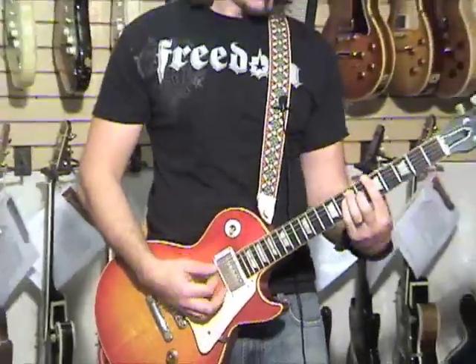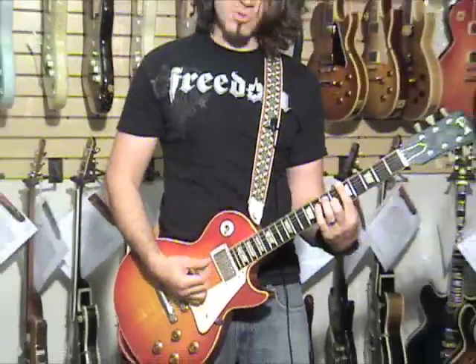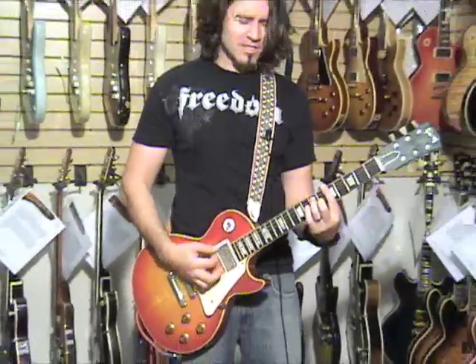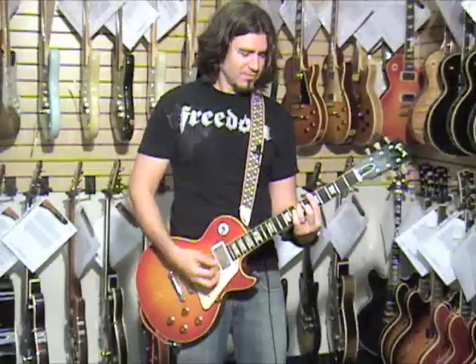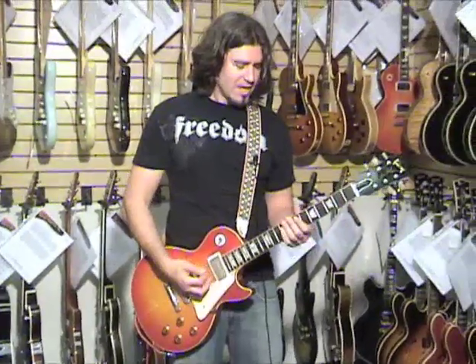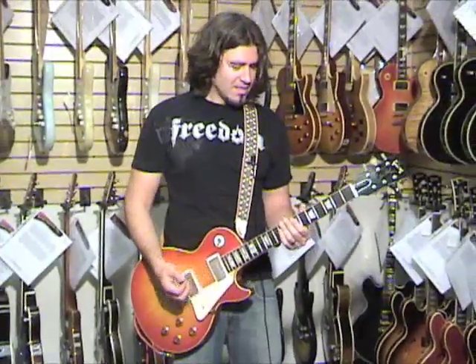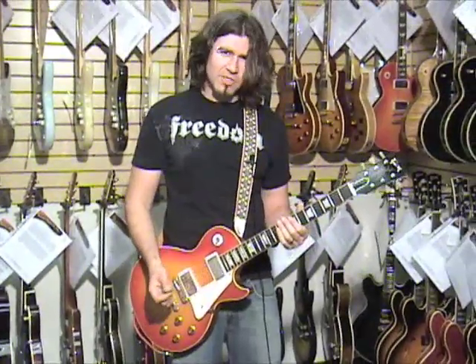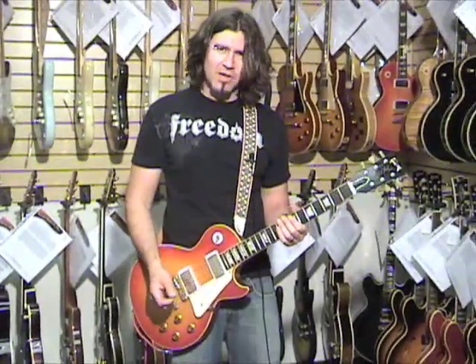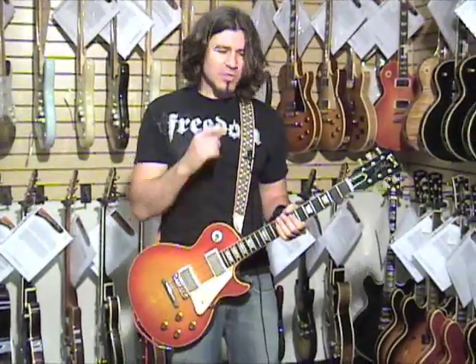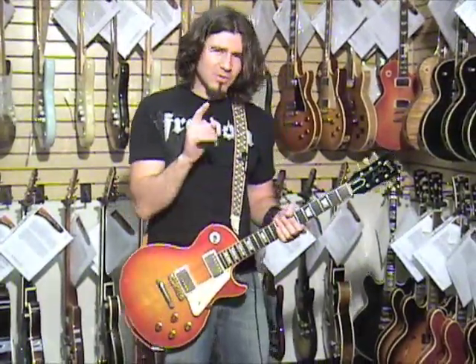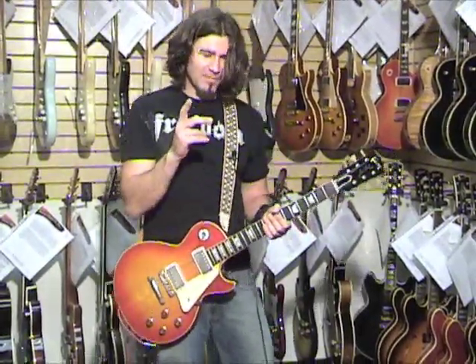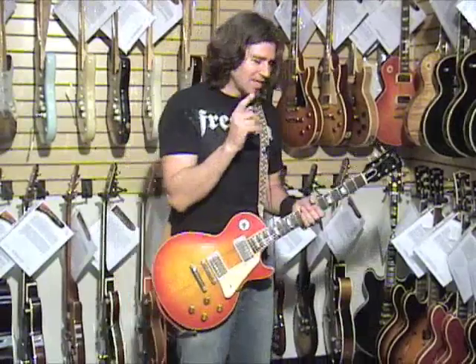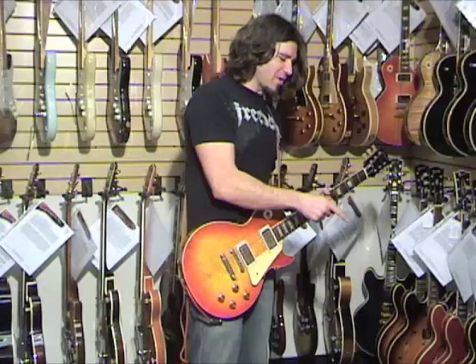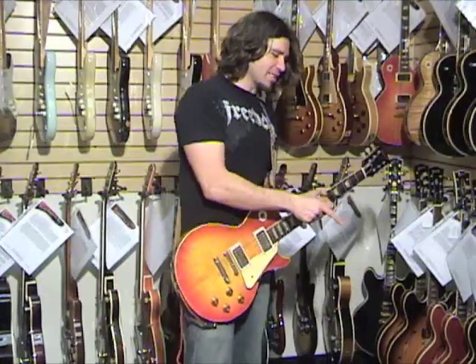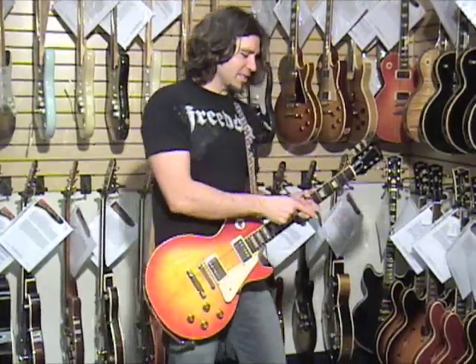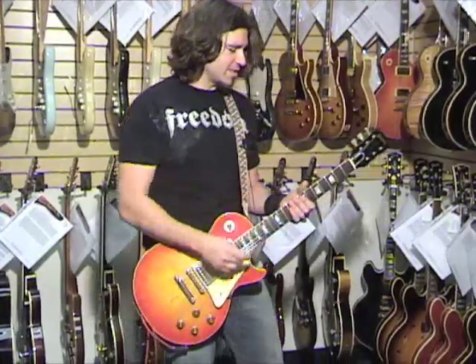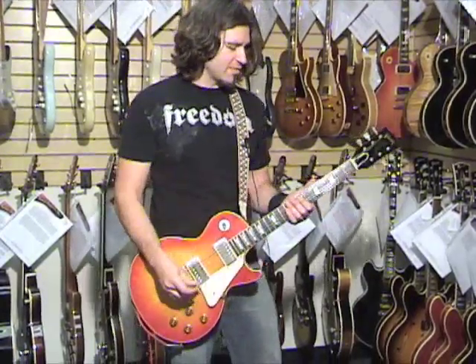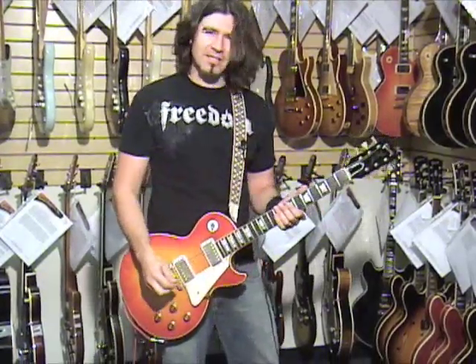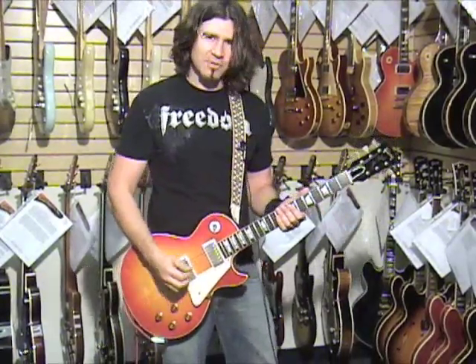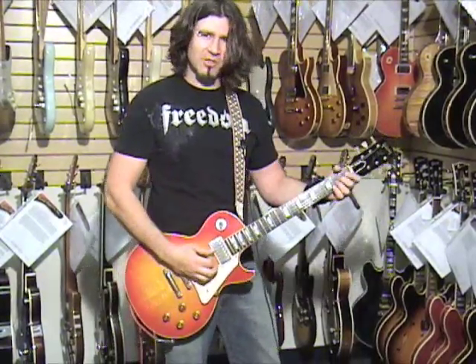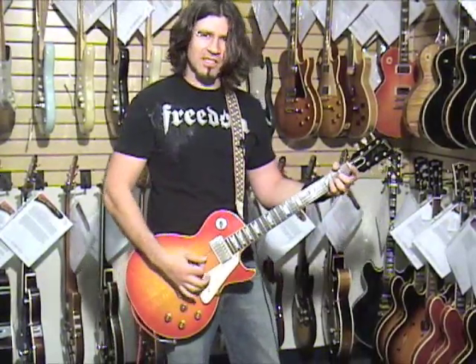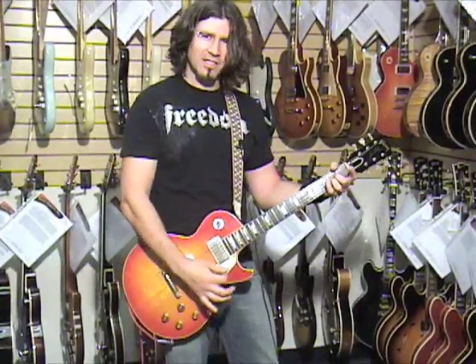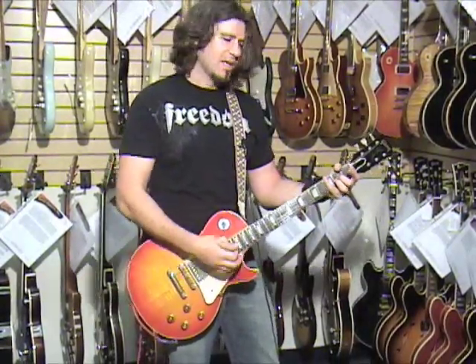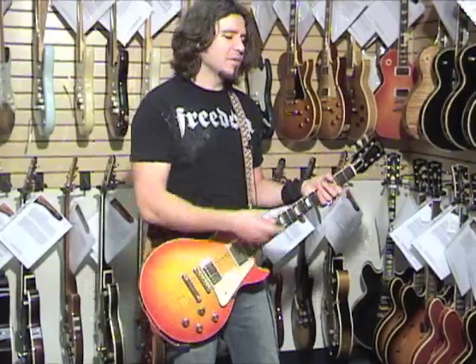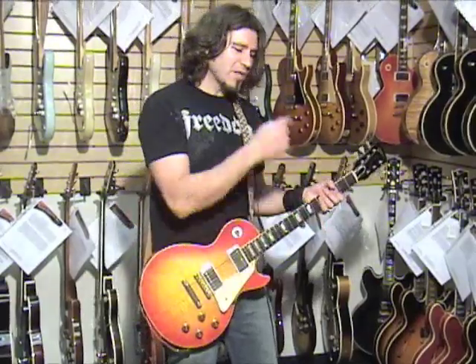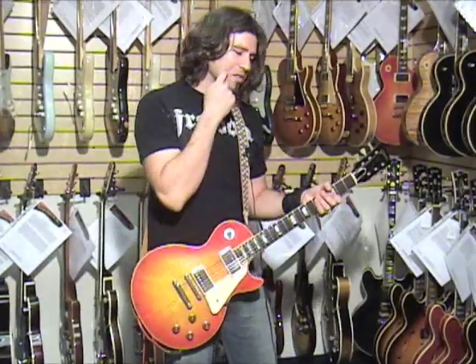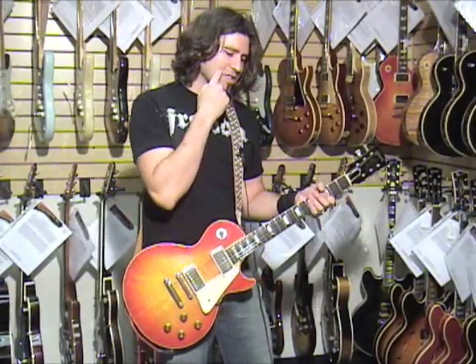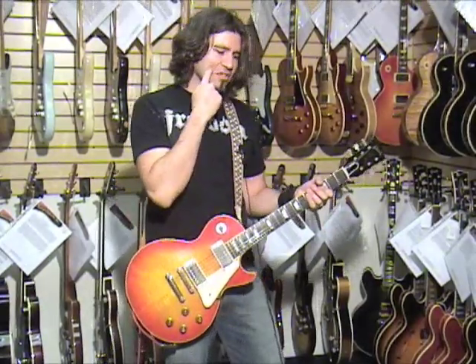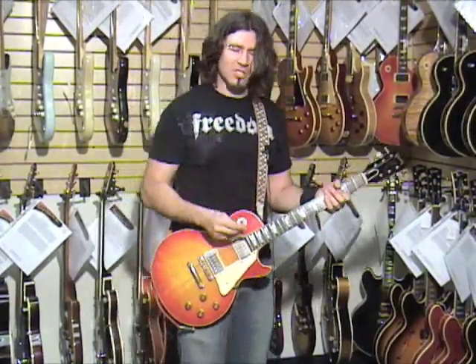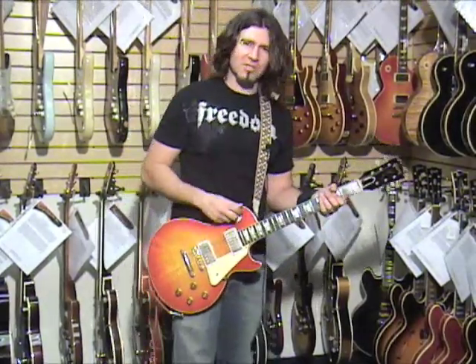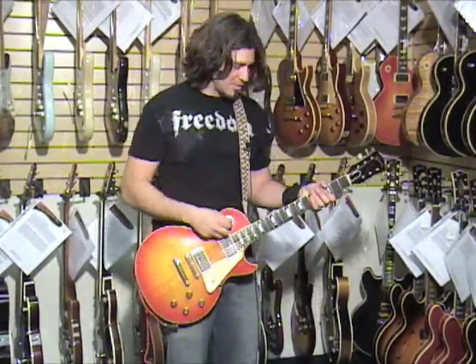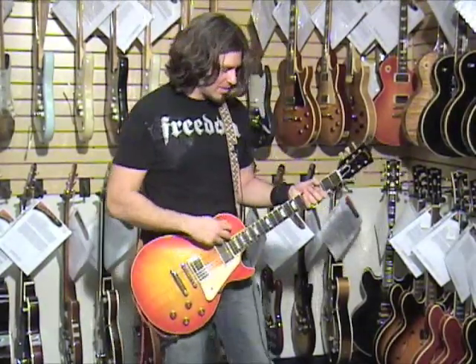And it feels really nice and it plays great. We have two amps going today. The Vox AC30 here is going to give us our clean sound, and then we have a Tone Master that is going to give us our raunchy sound. So we're going to start with the clean.